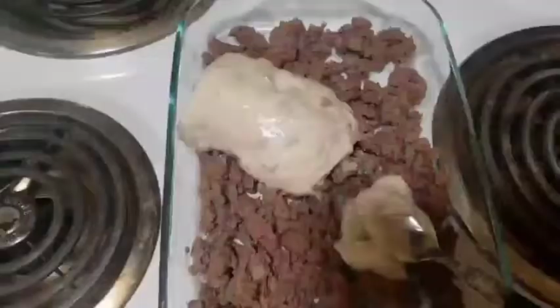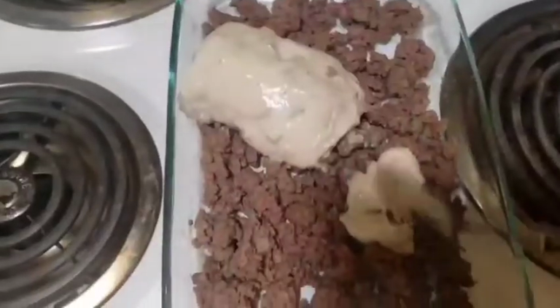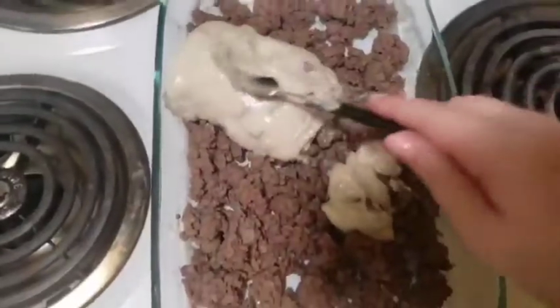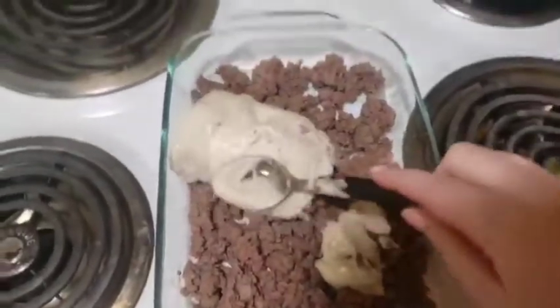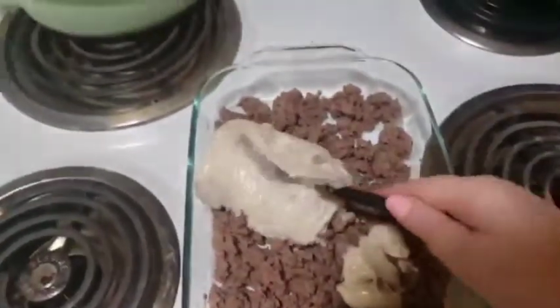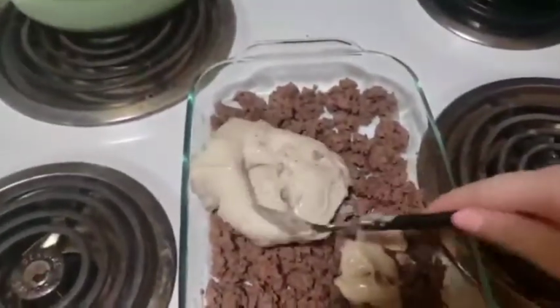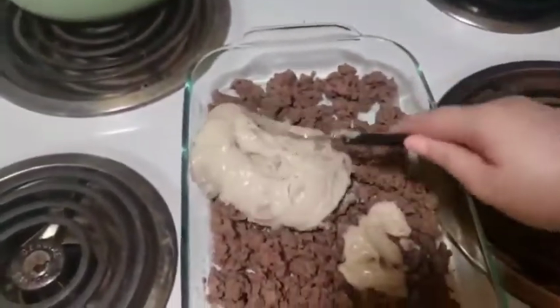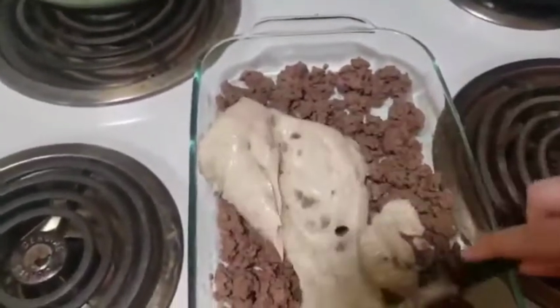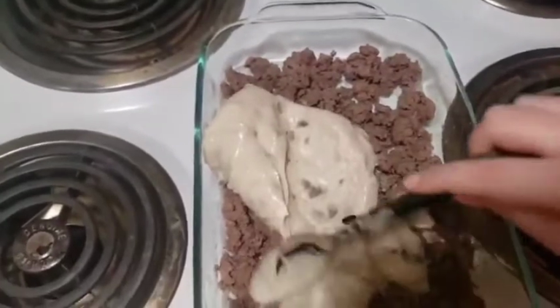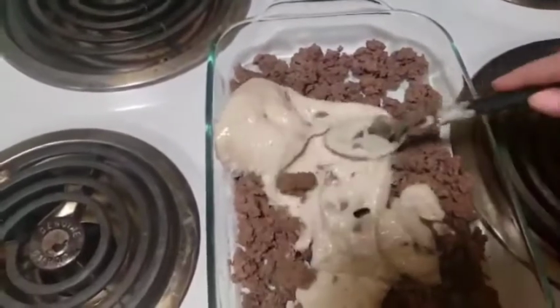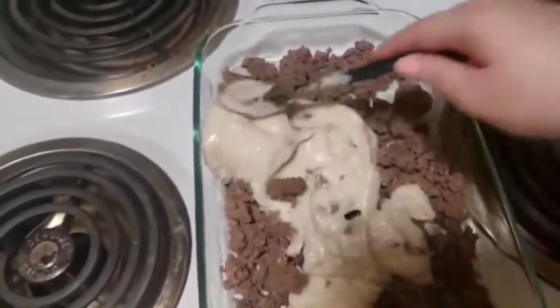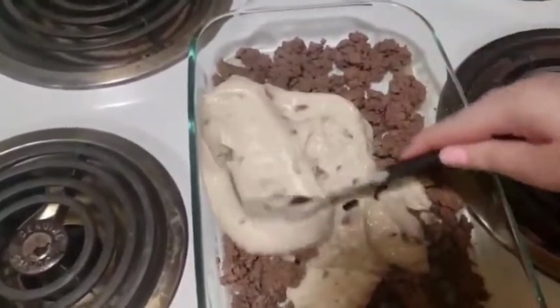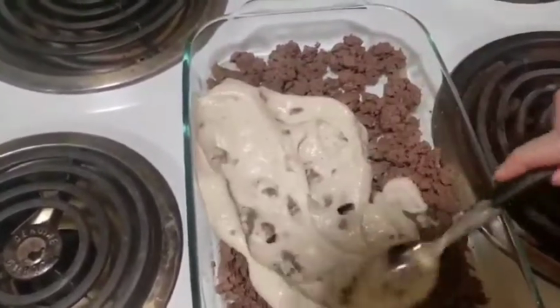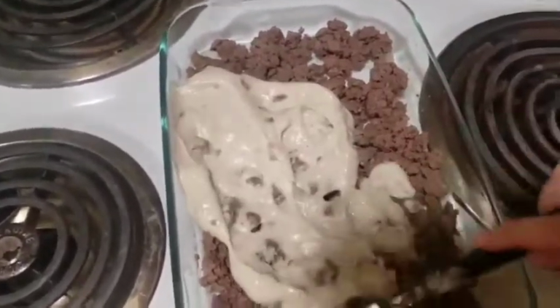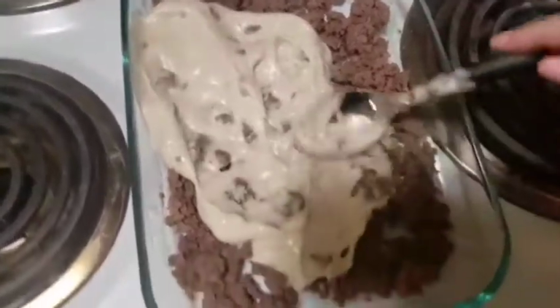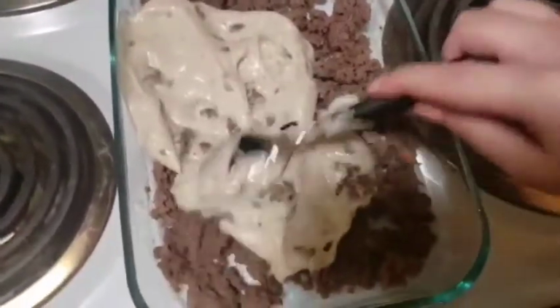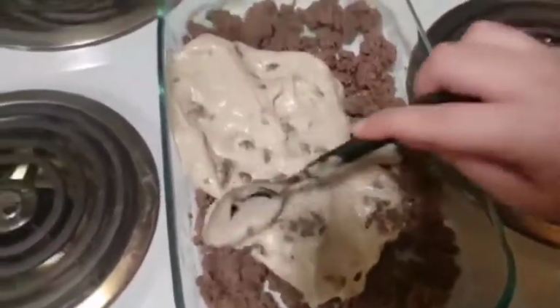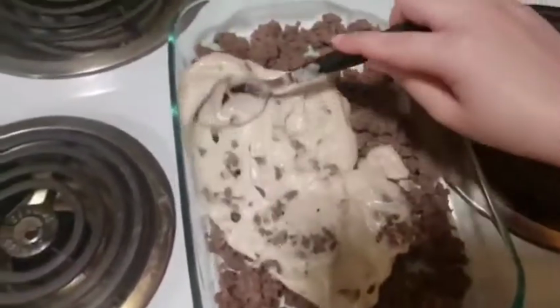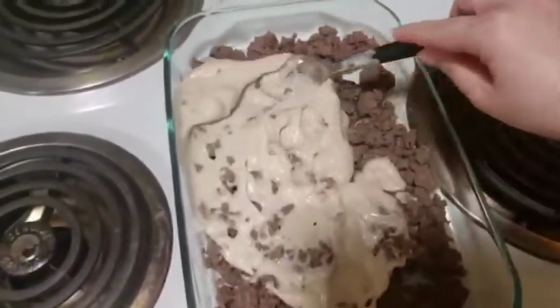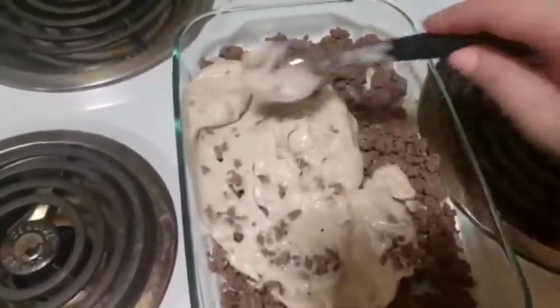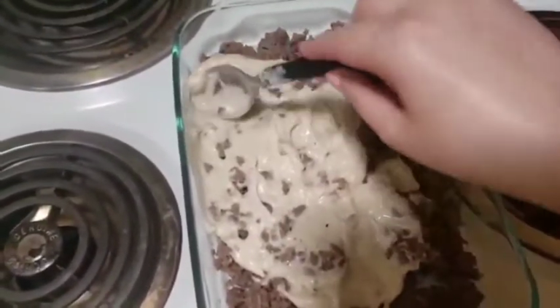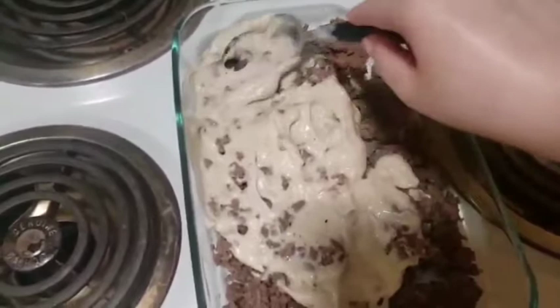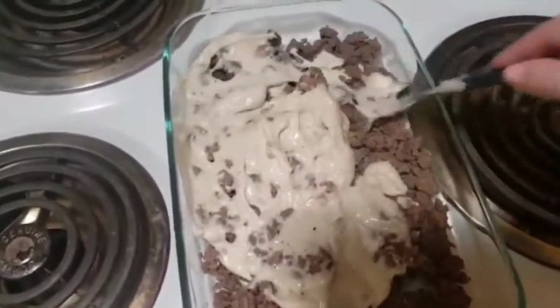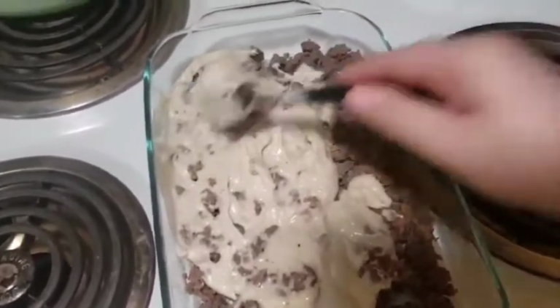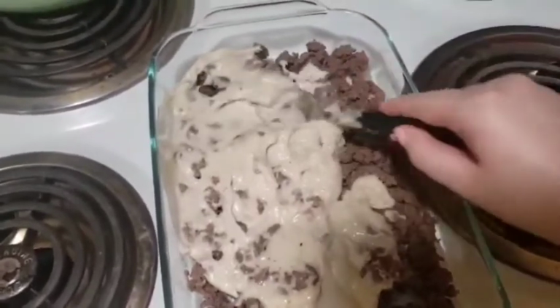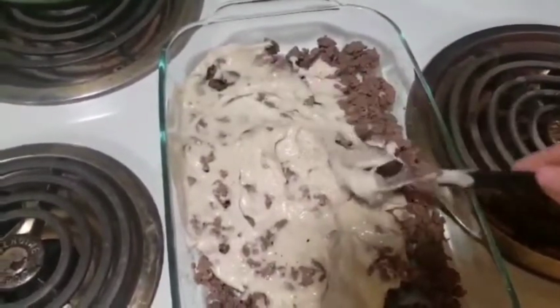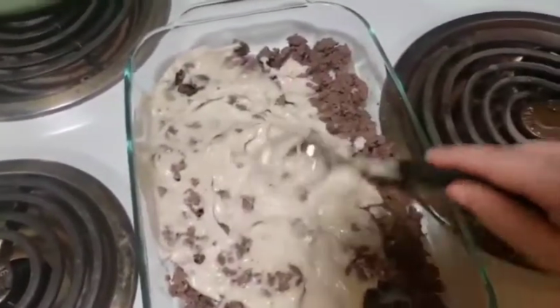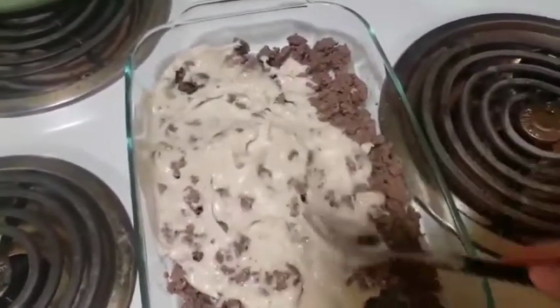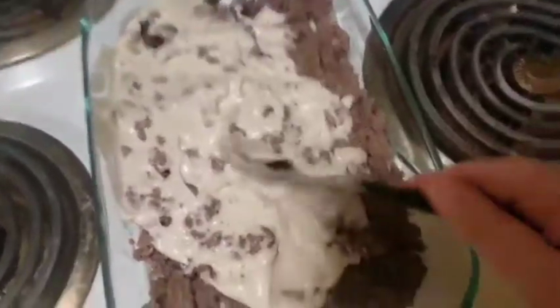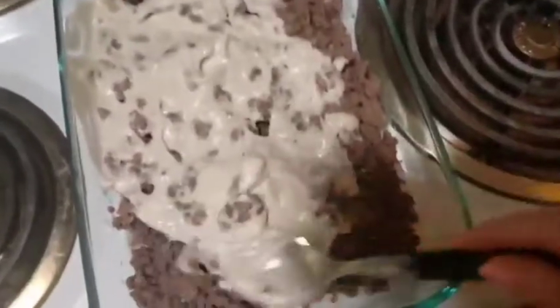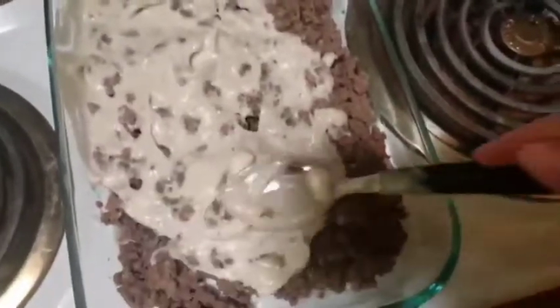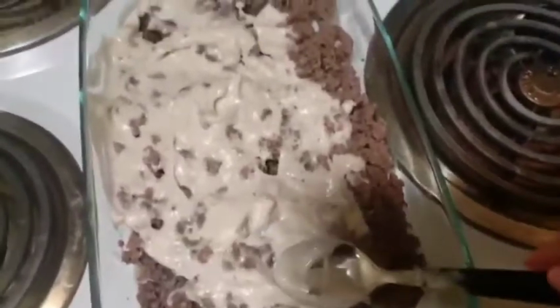This is what it will look like after you take out the cream of mushroom soup. You just need to spread it throughout the pan and coat it evenly everywhere. This will help keep it moist as you bake it.